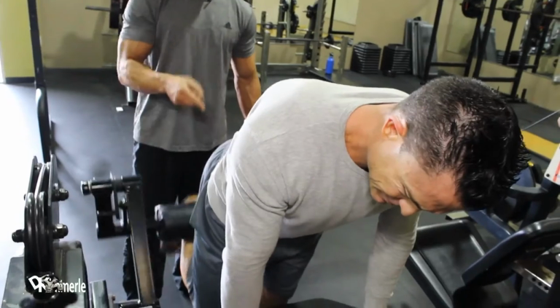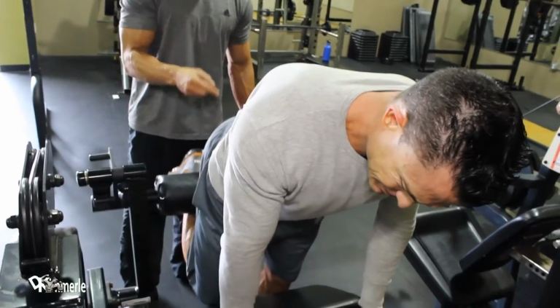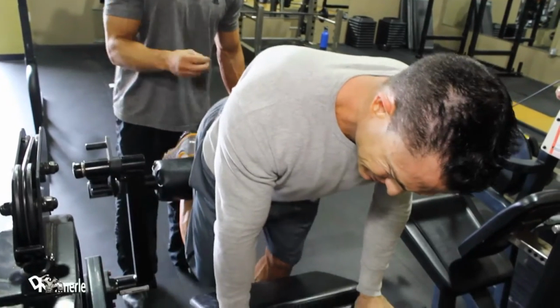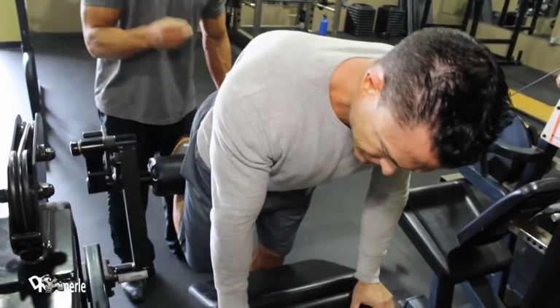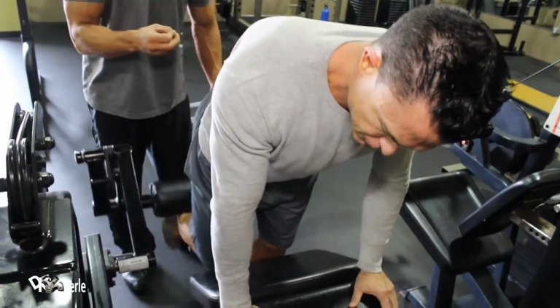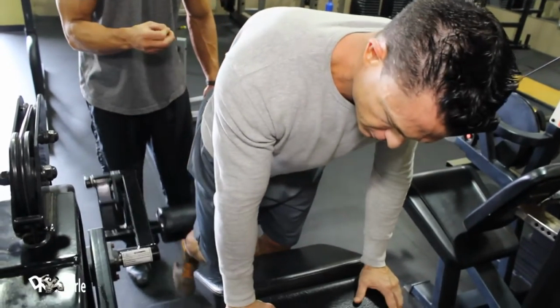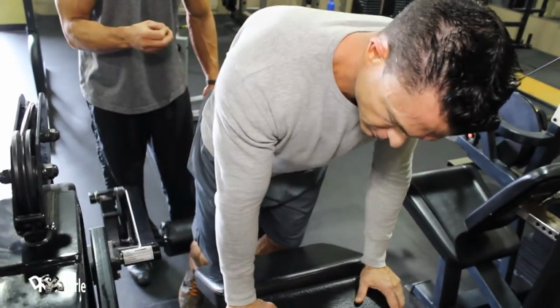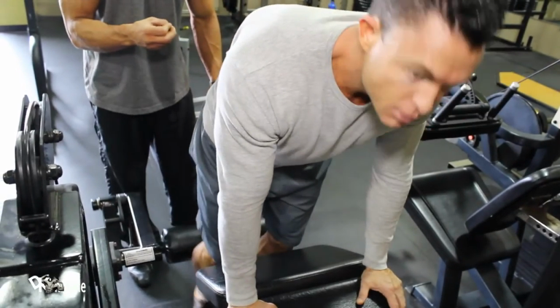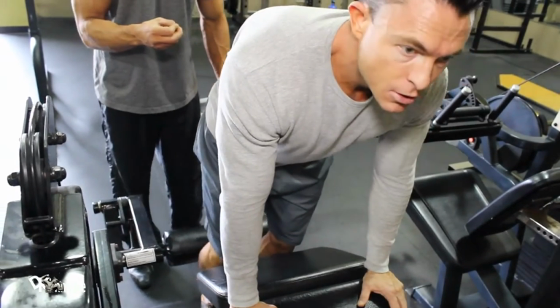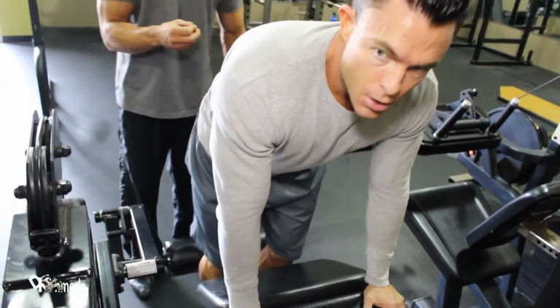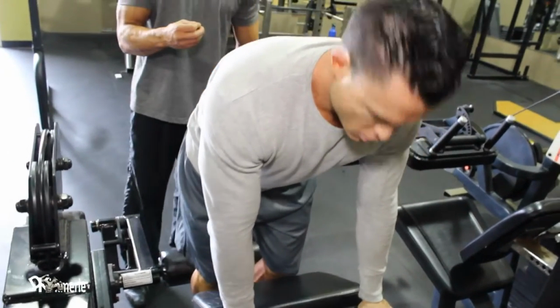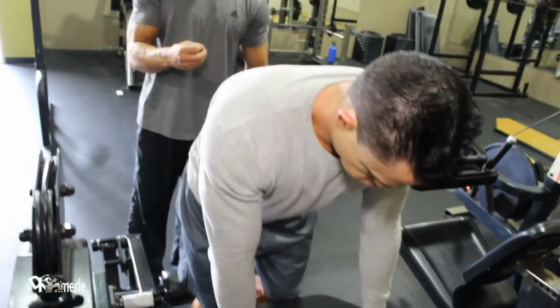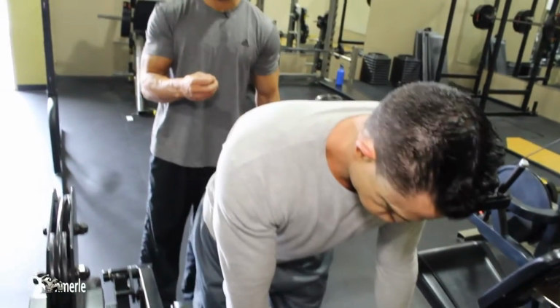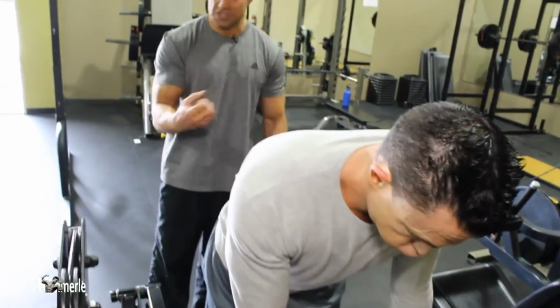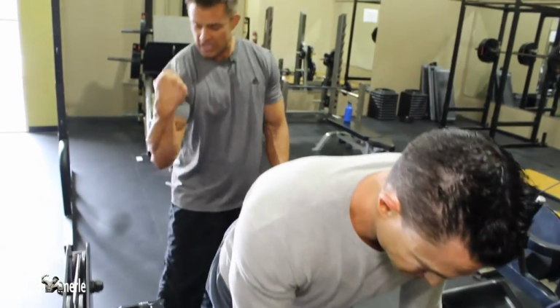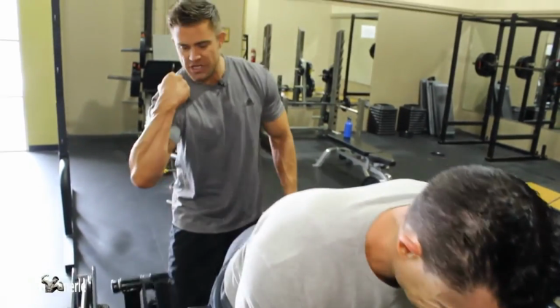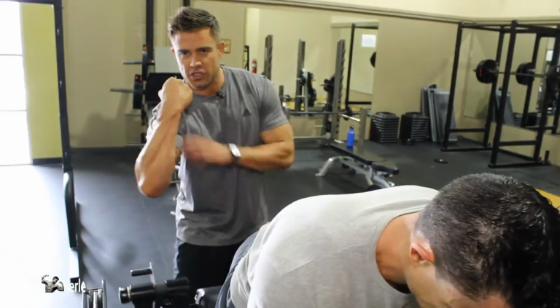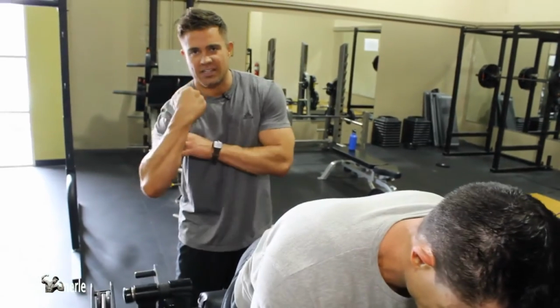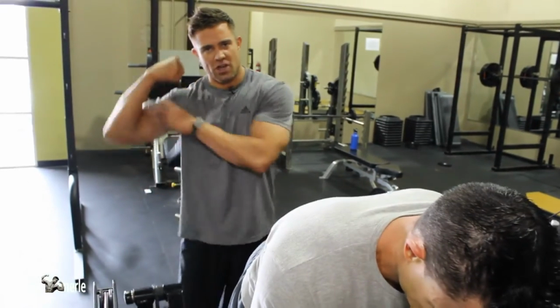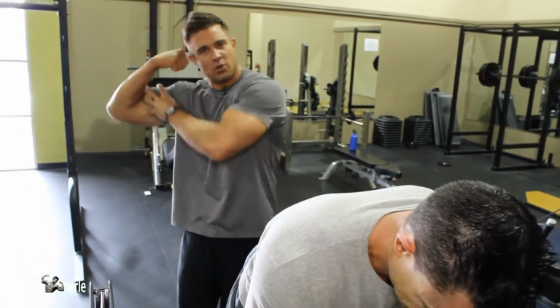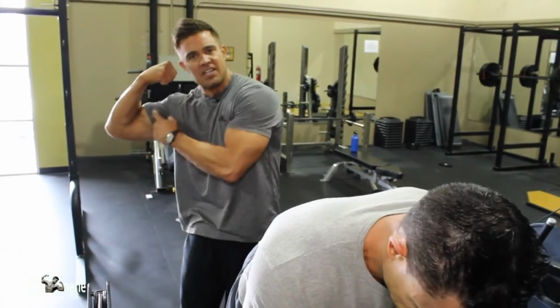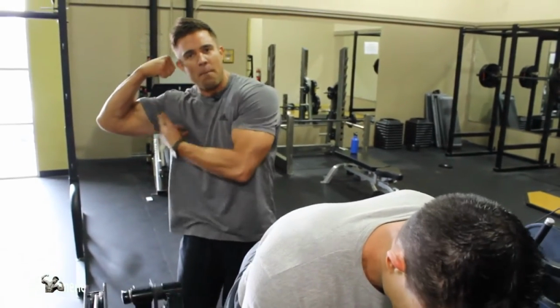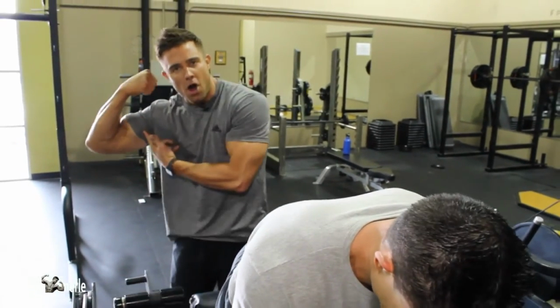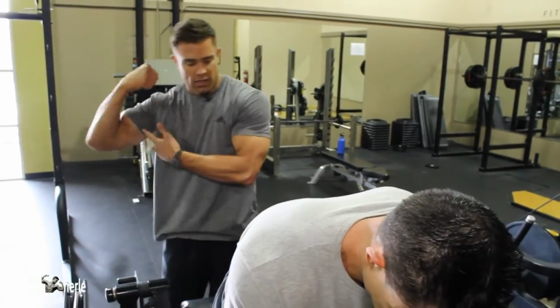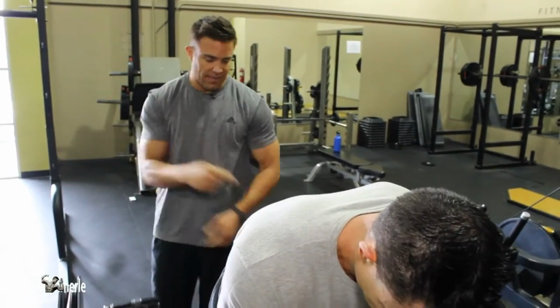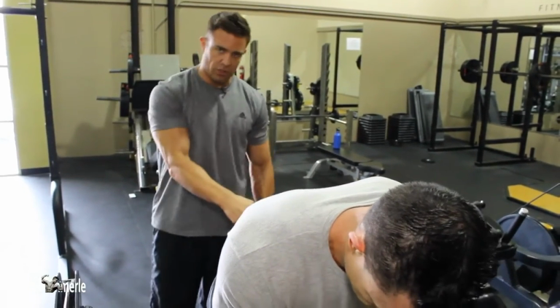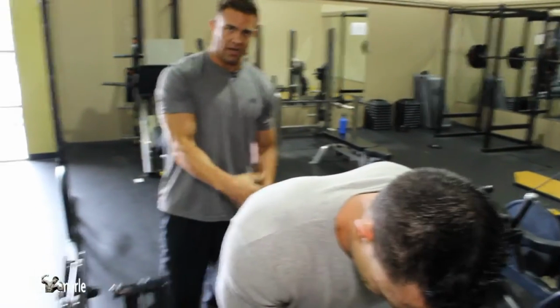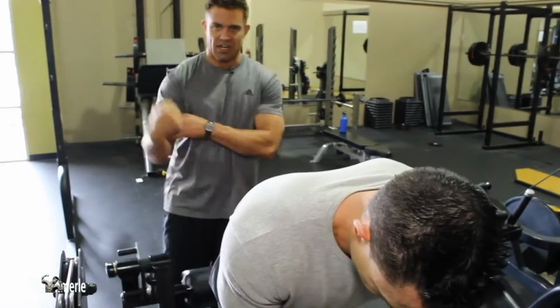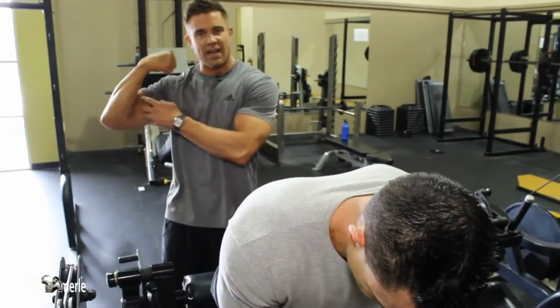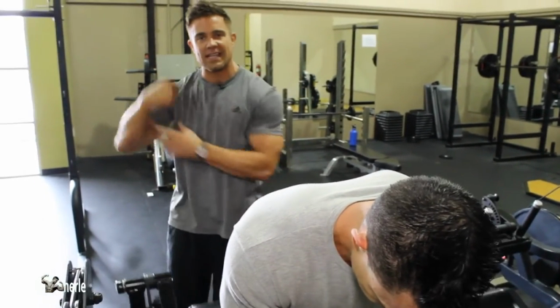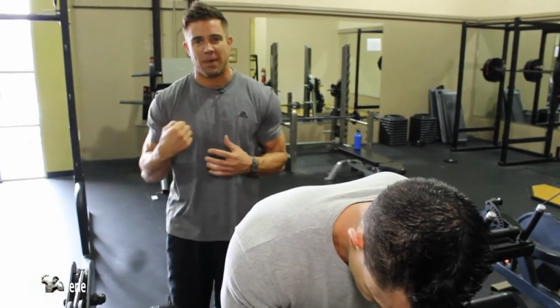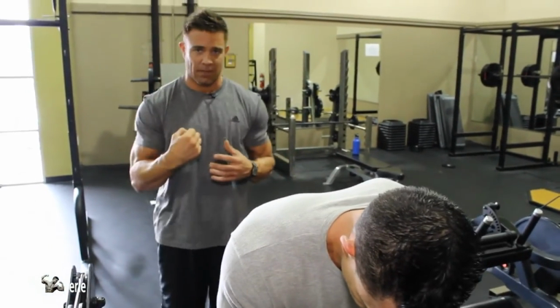This is the leg bicep, if you will. It burns like hell, especially as you're contracting. You're trying to create a ball, and that's what he's doing right now. He's trying to create his leg bicep.